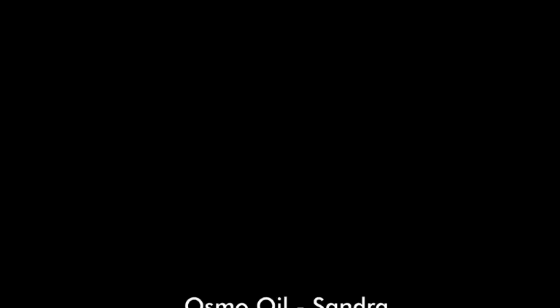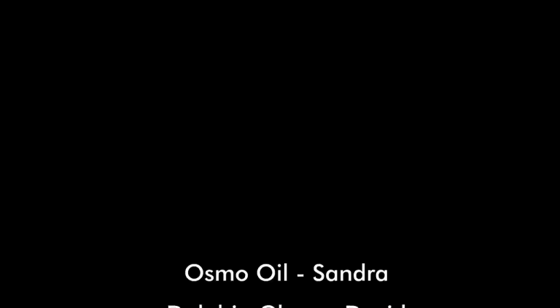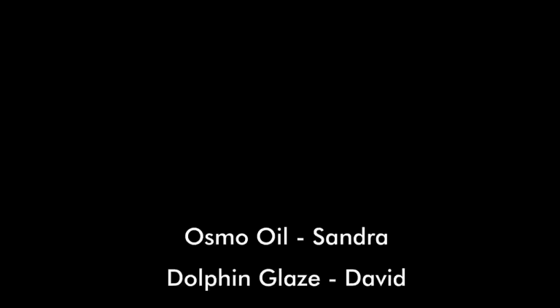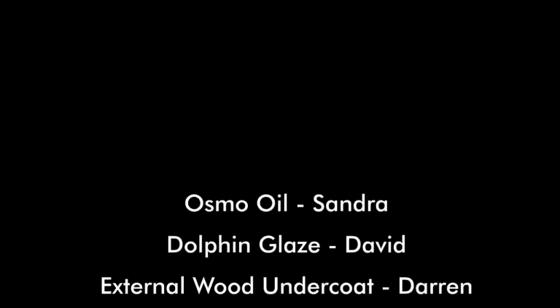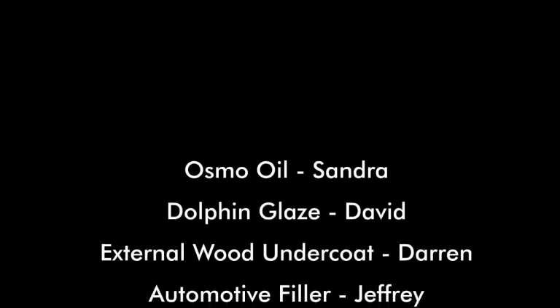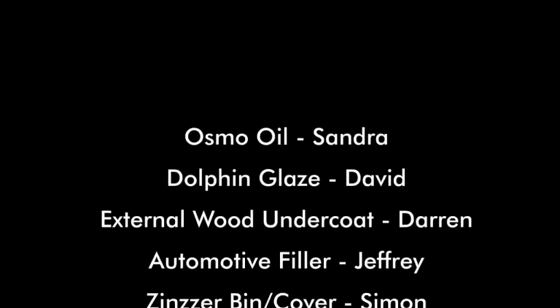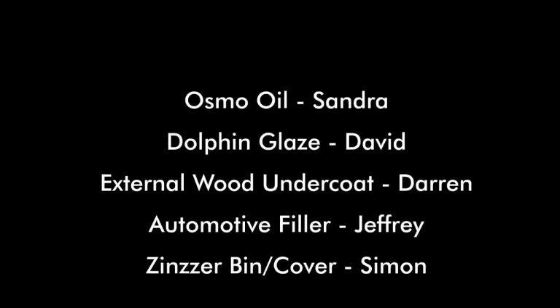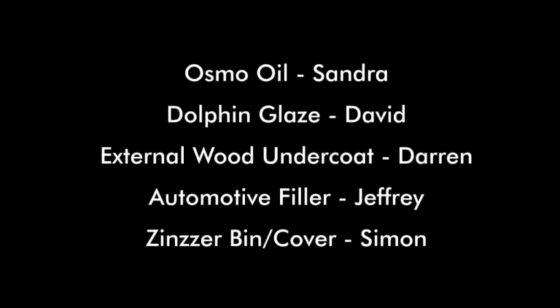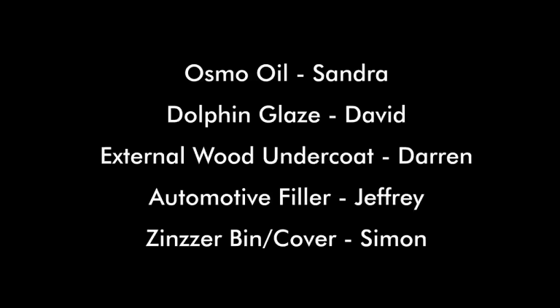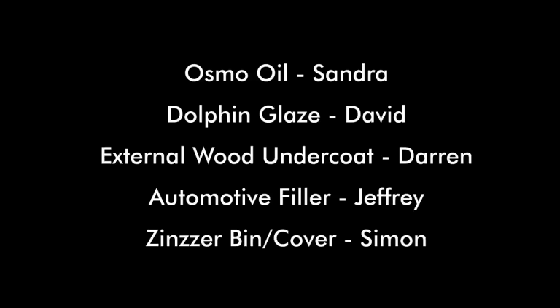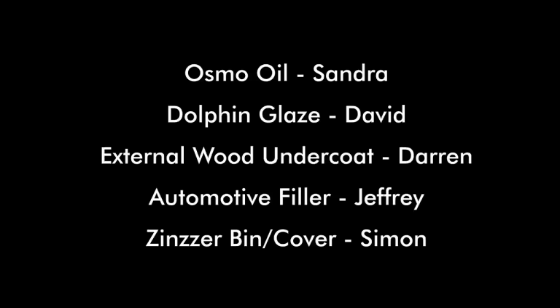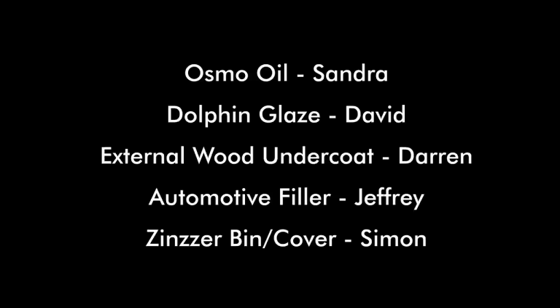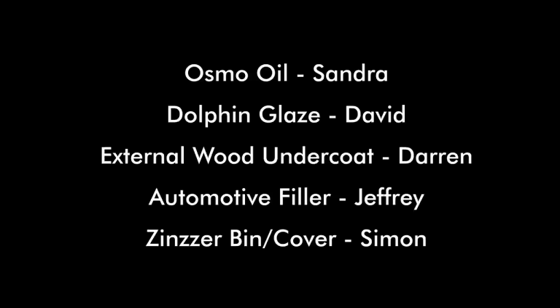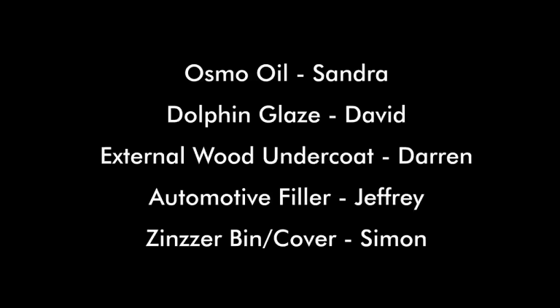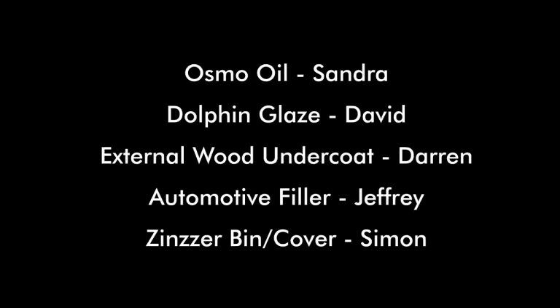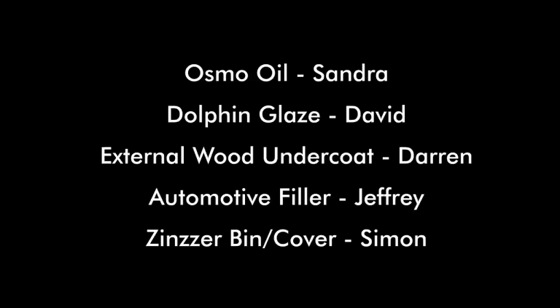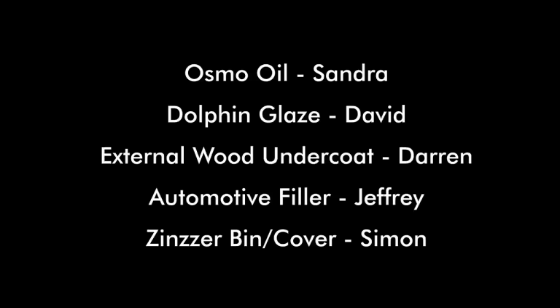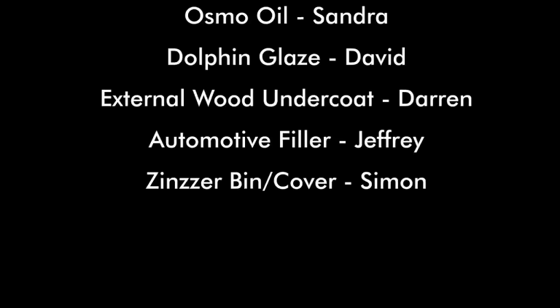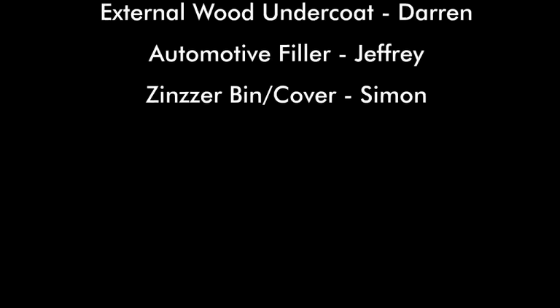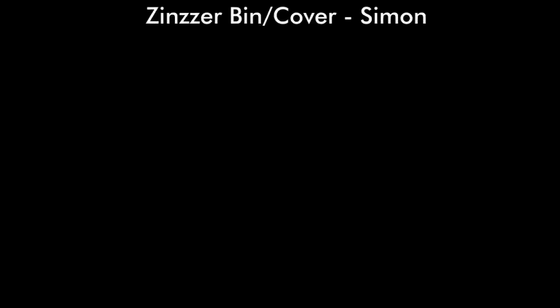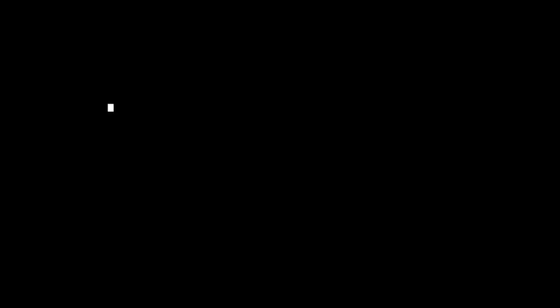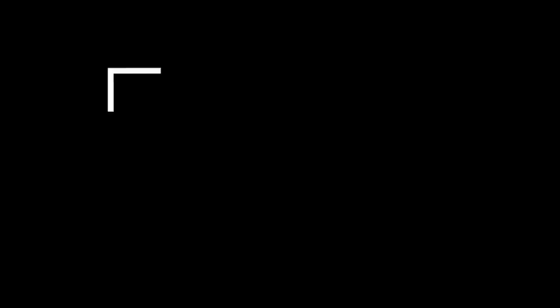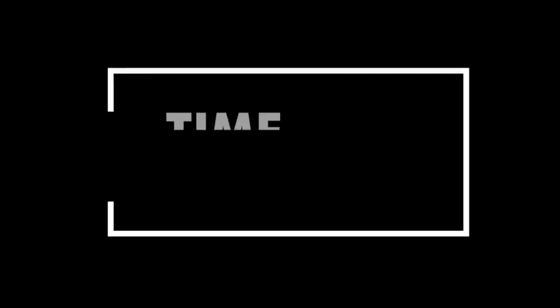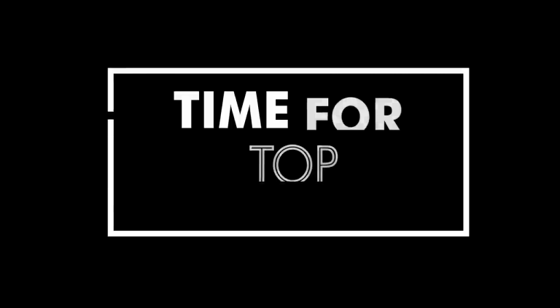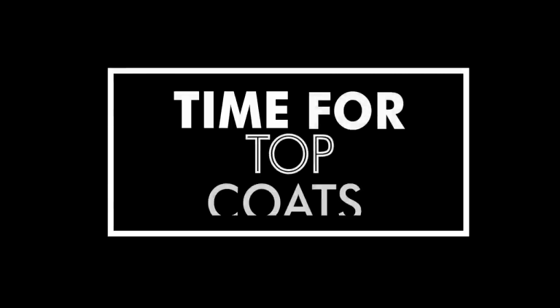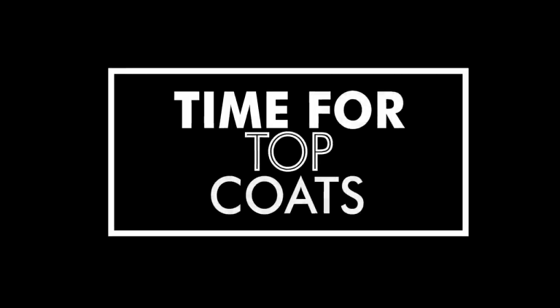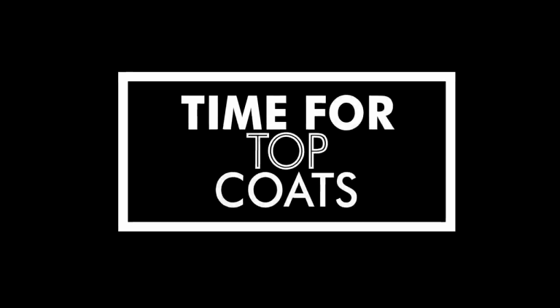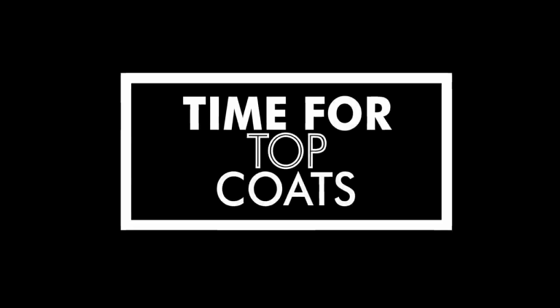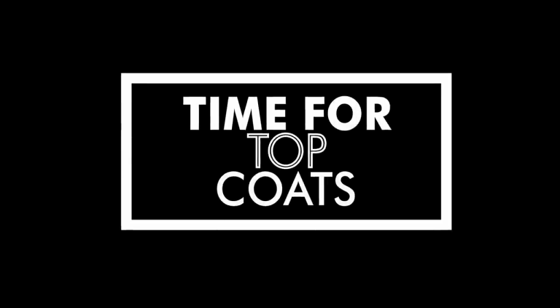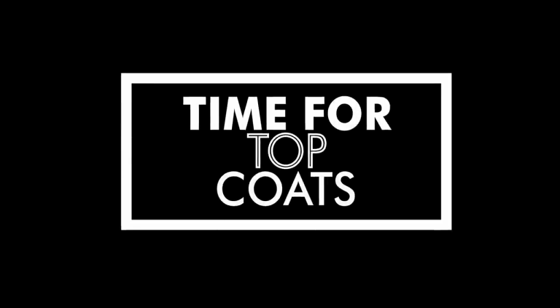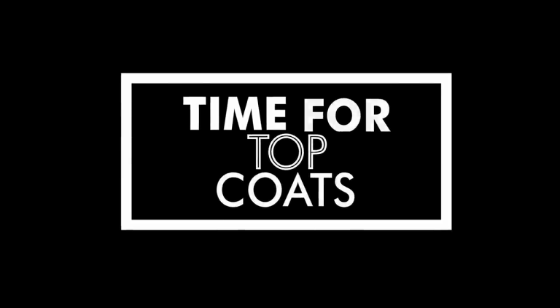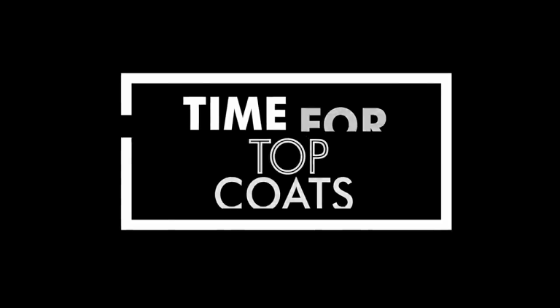Before applying the top coat of paint I just want to put on screen some honourable mentions of other methods I didn't actually get a chance to try out. It's finally time to add the first top coat of paint to all of the methods.